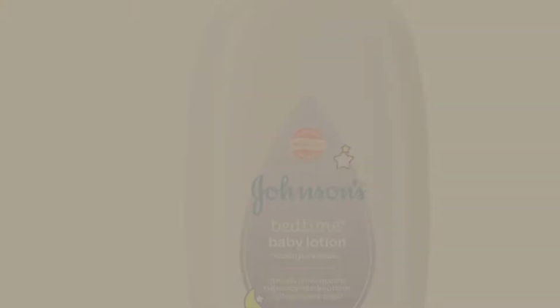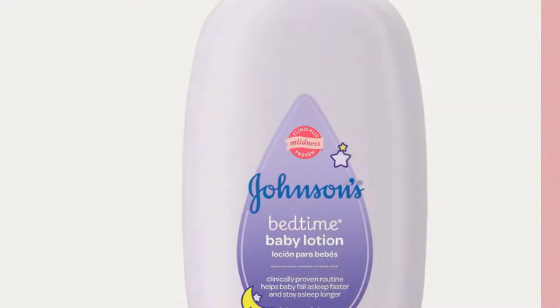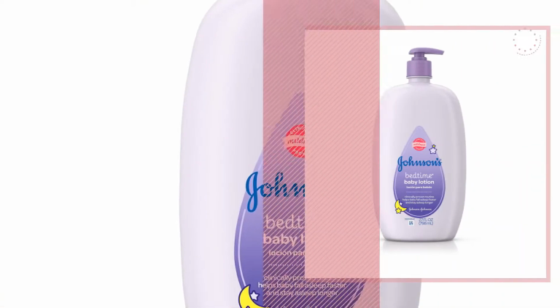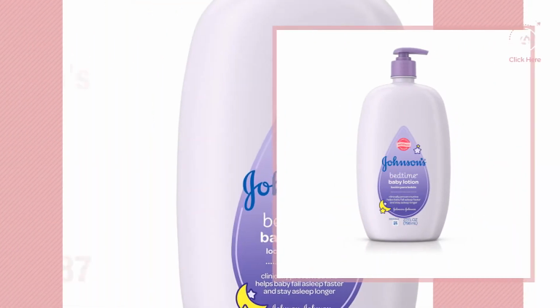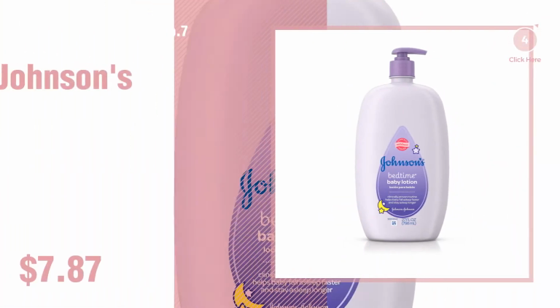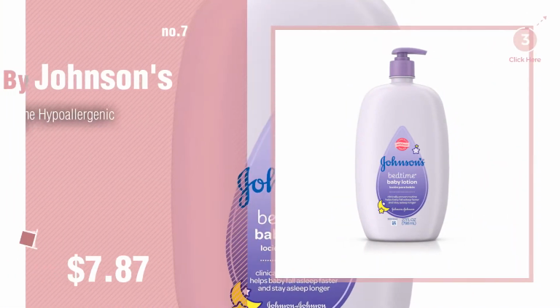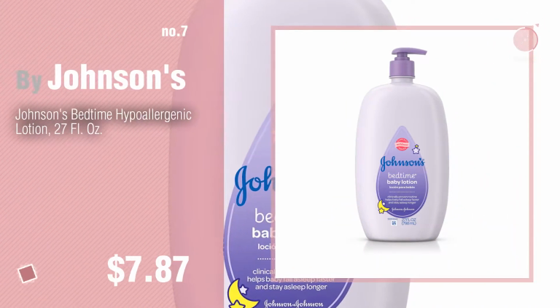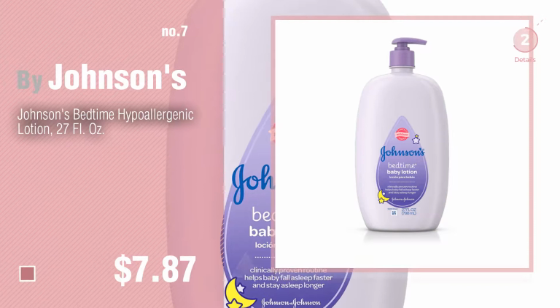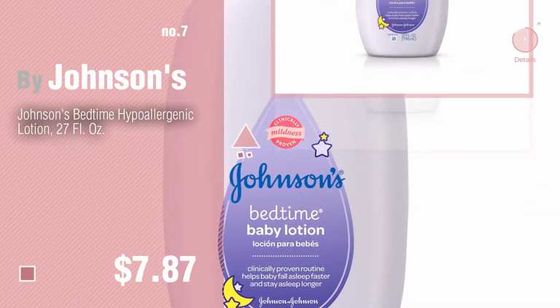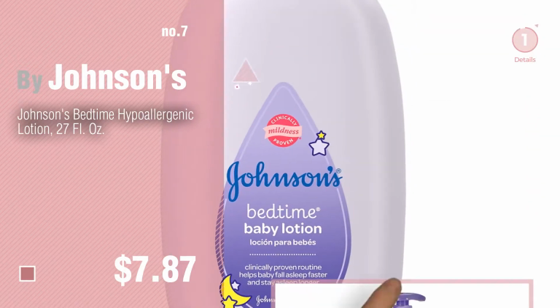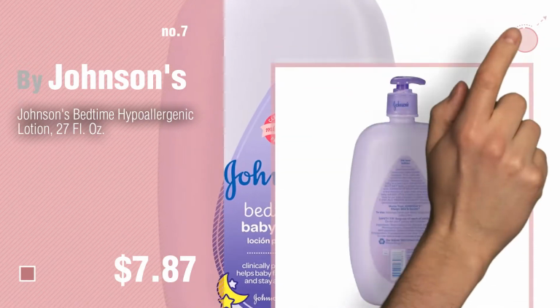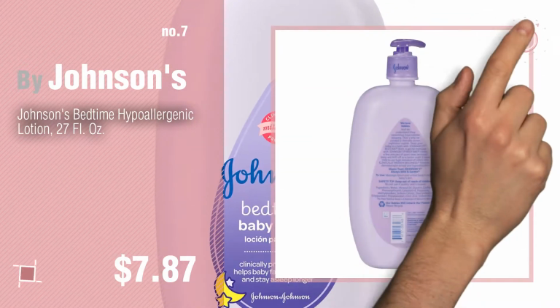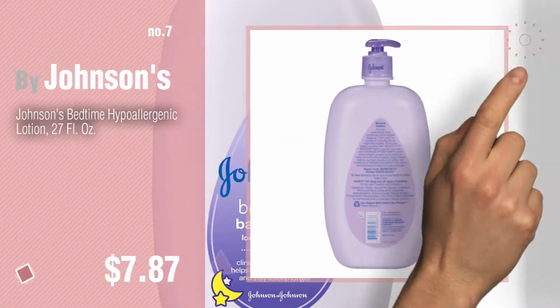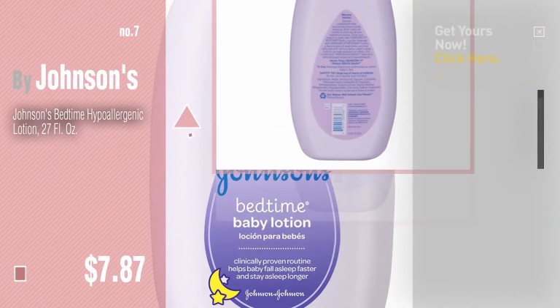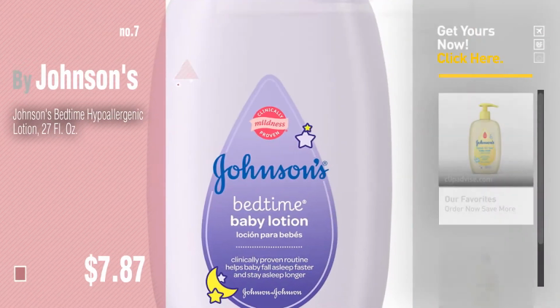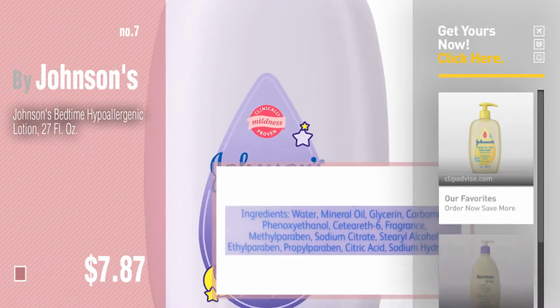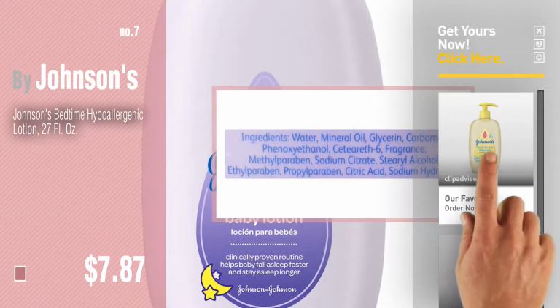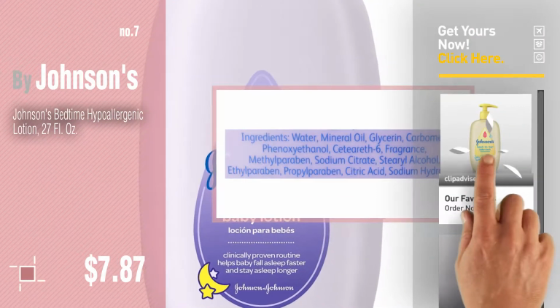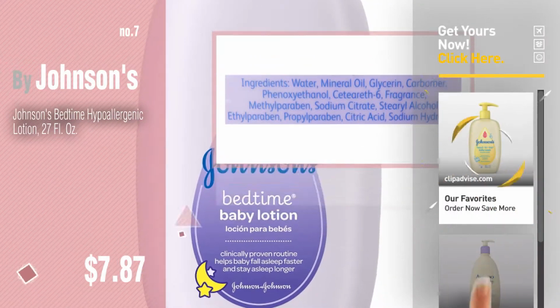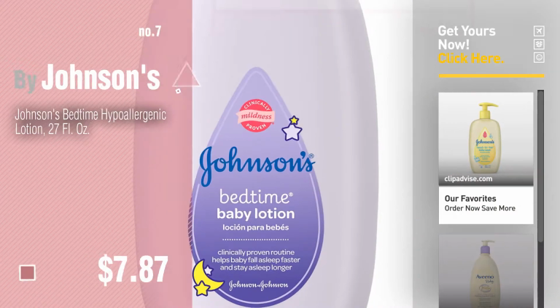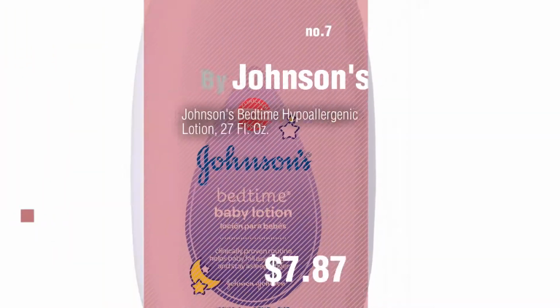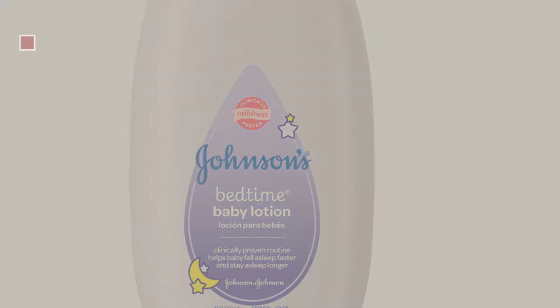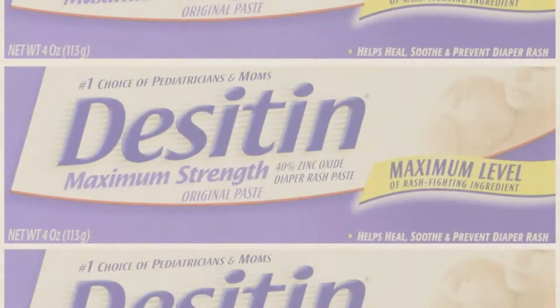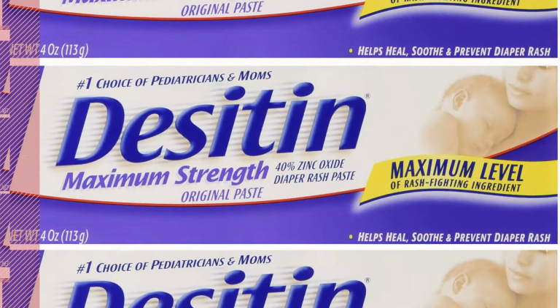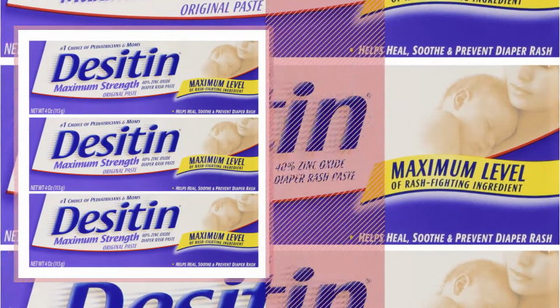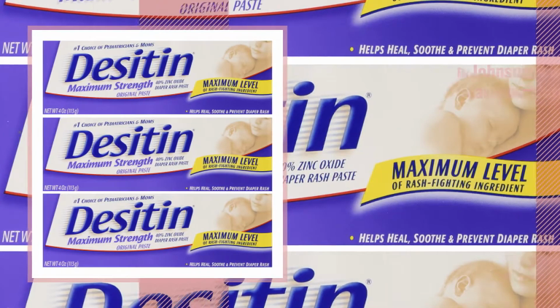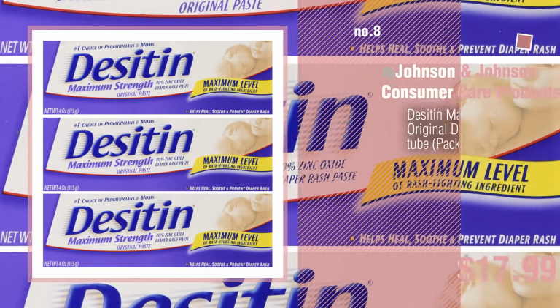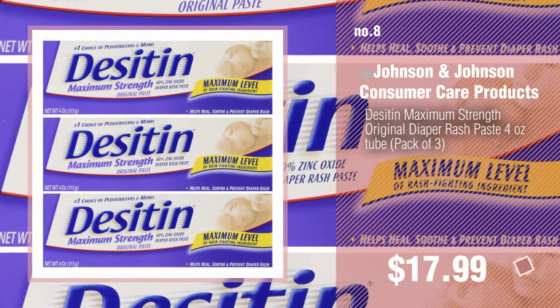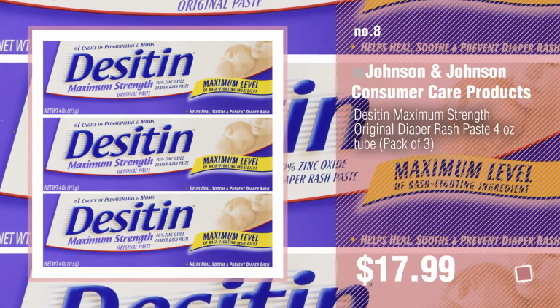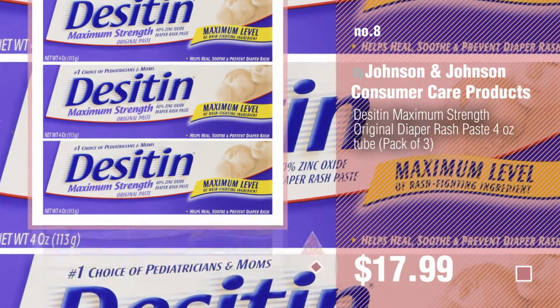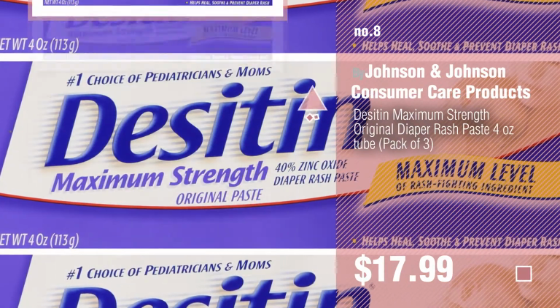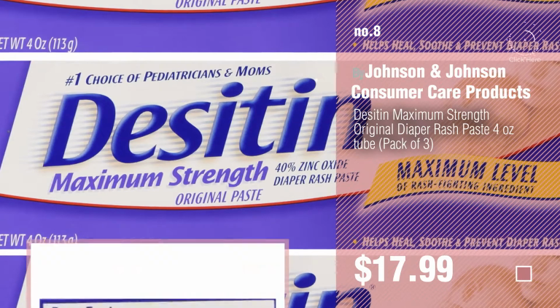Number 7: By Johnson's. Click the info circle to find more amazing products and gift ideas. Number 8: By Johnson & Johnson Consumer Care Products.